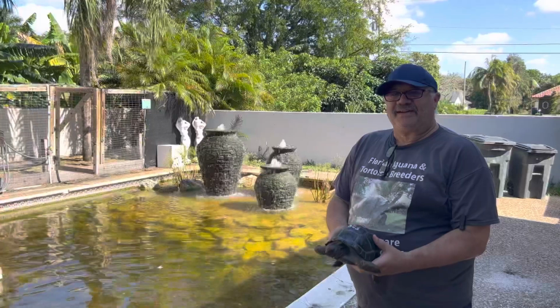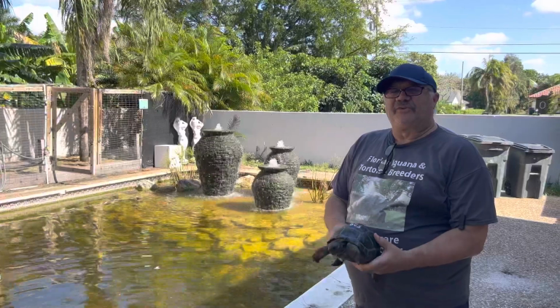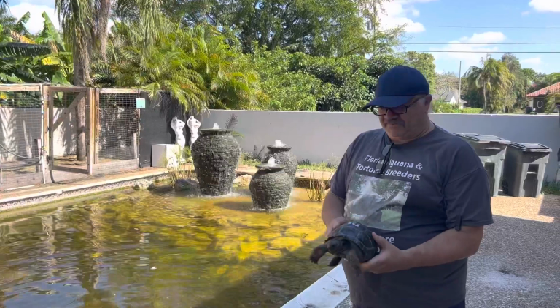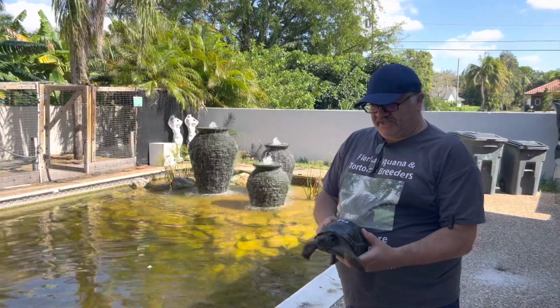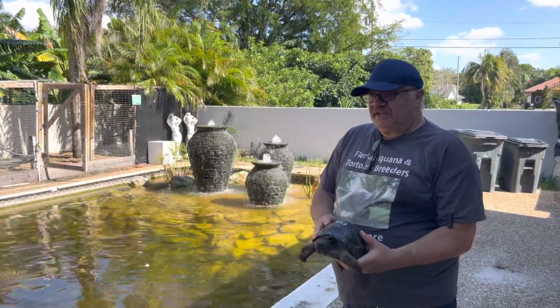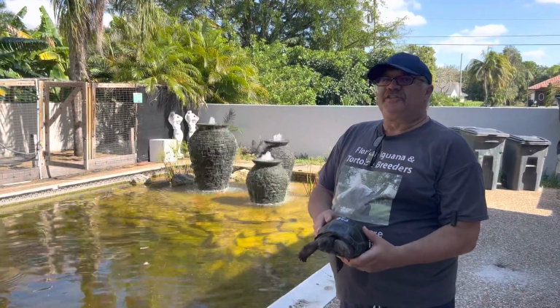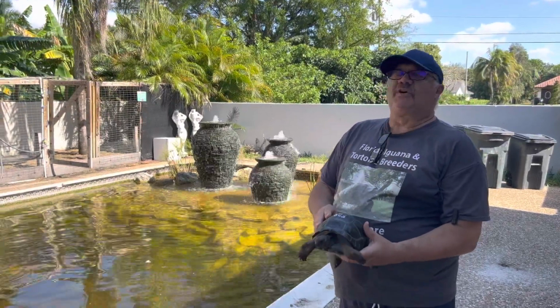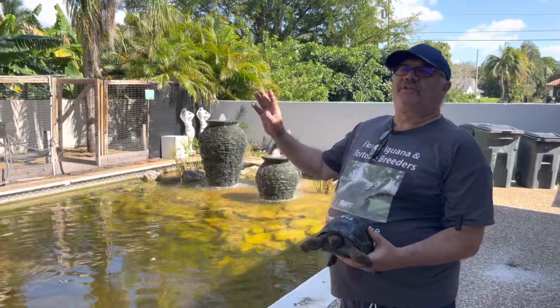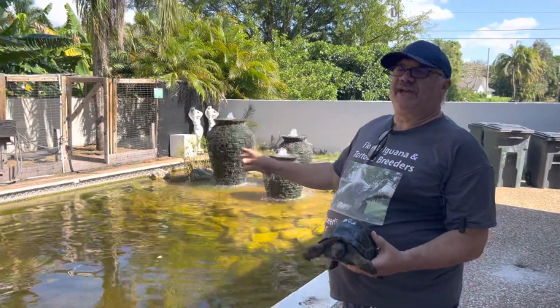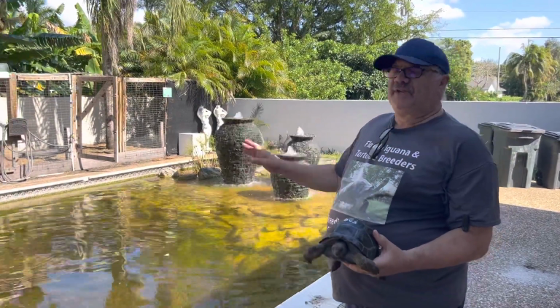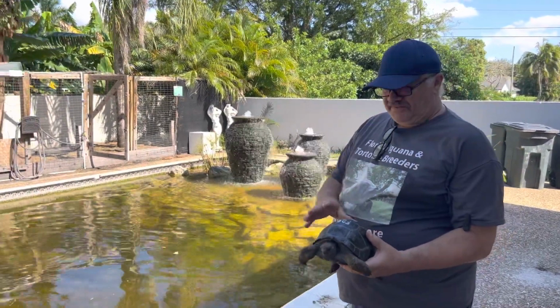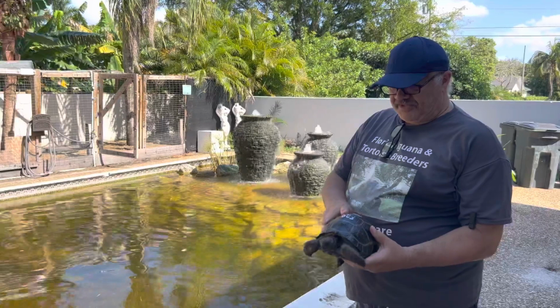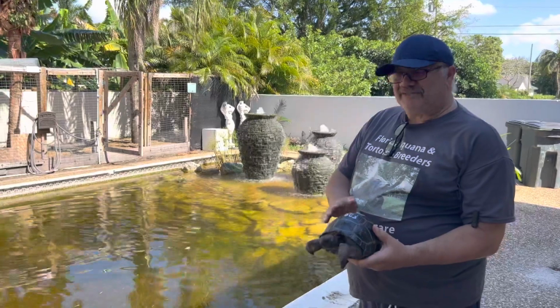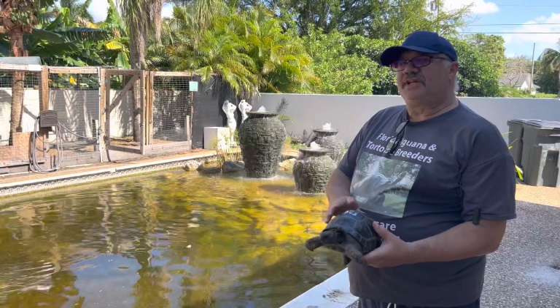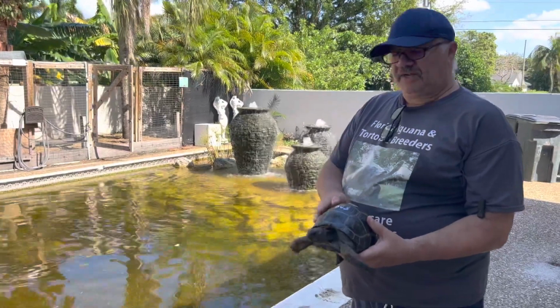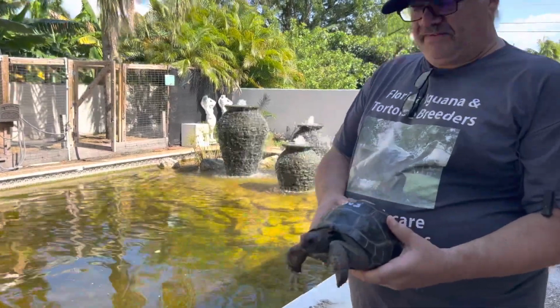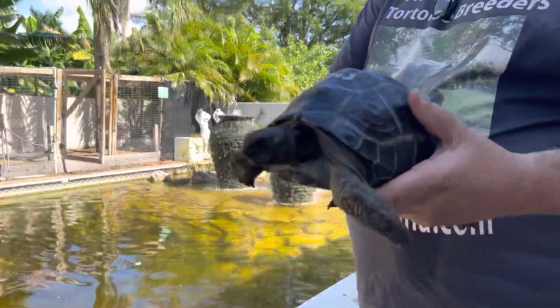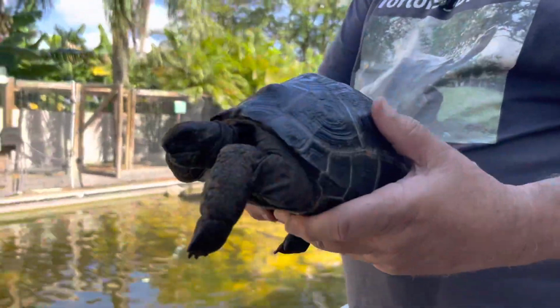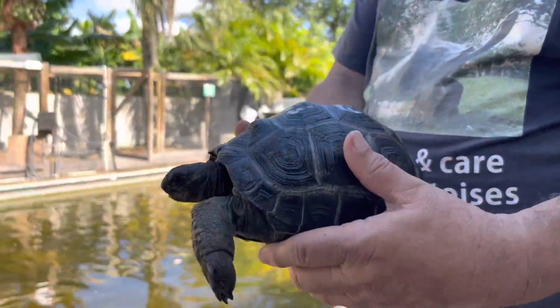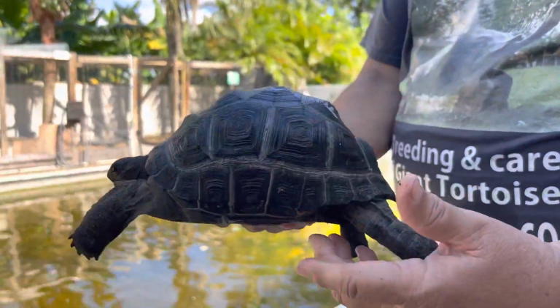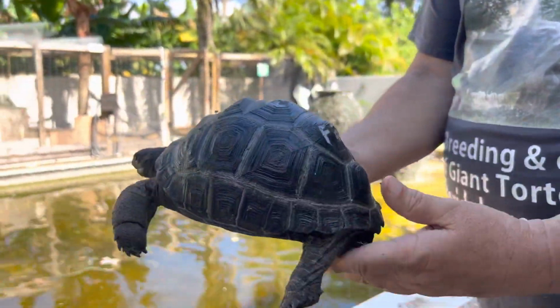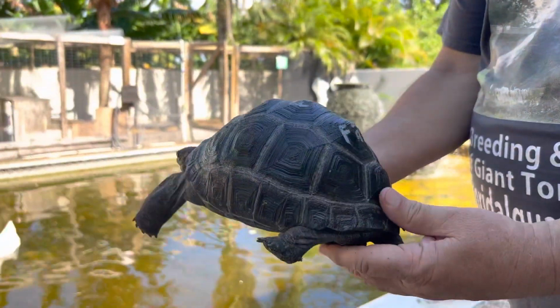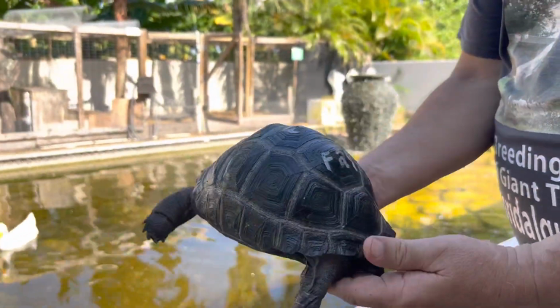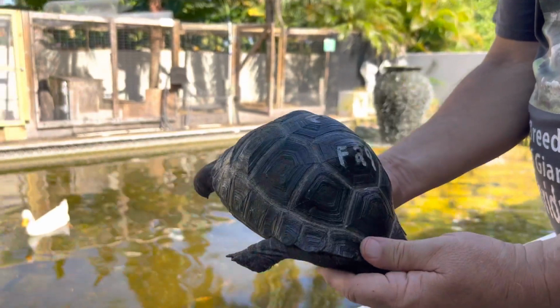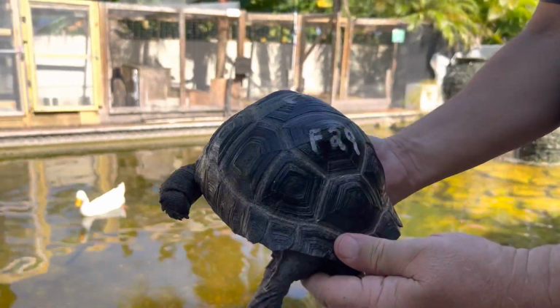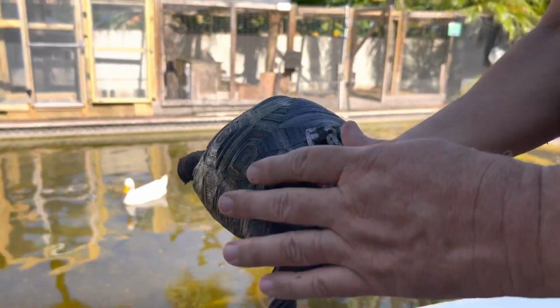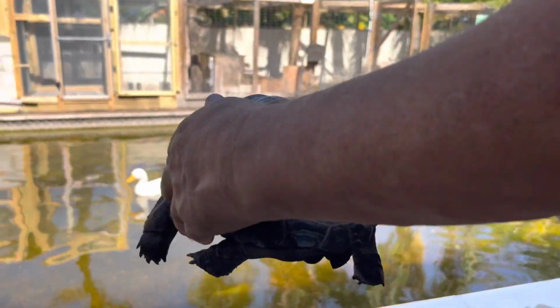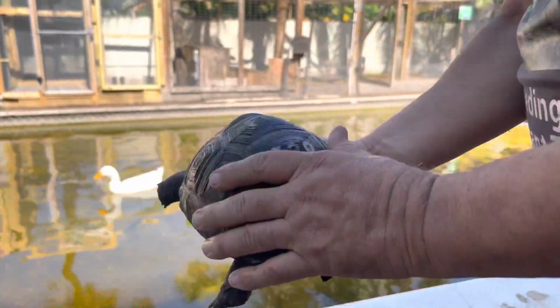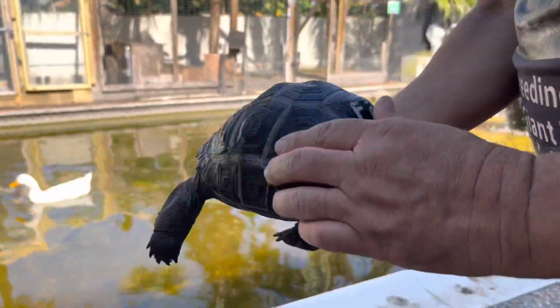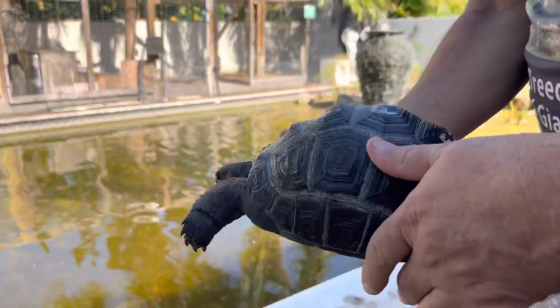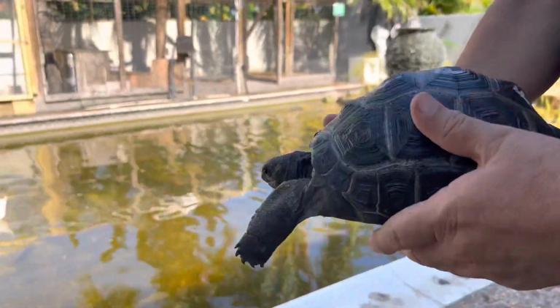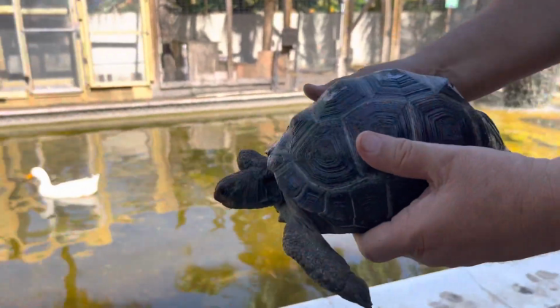Hello folks, here from the farm again, just continuing over to another pen we have. This is number F29 and this is an eight and a half inch animal. He's got a nice round shell and he's fairly smooth.